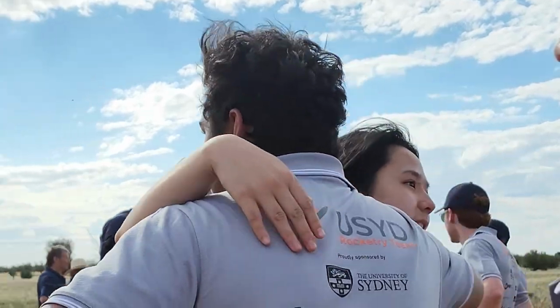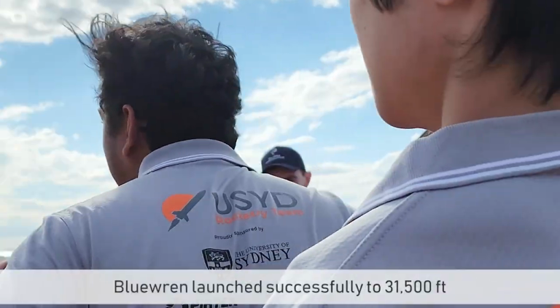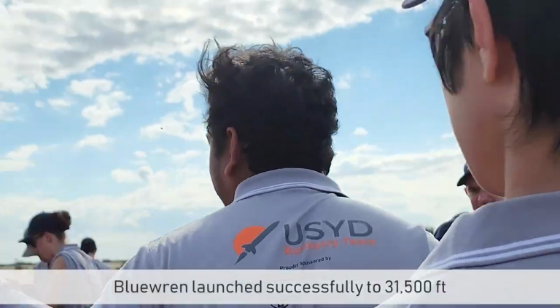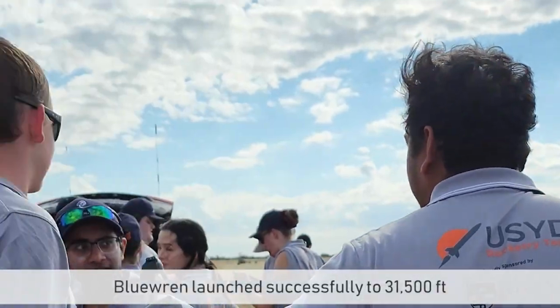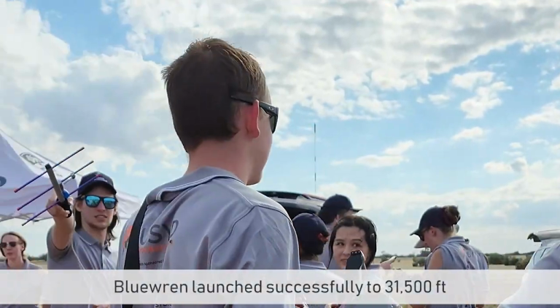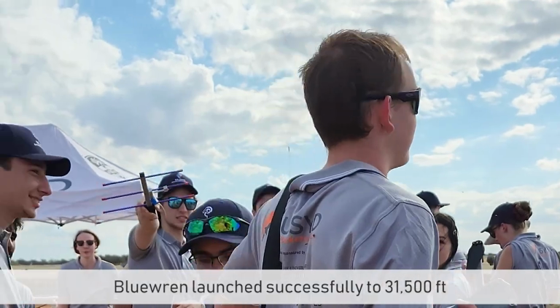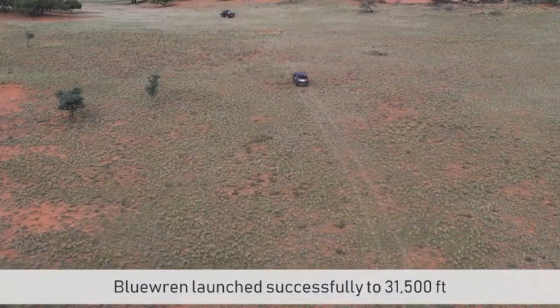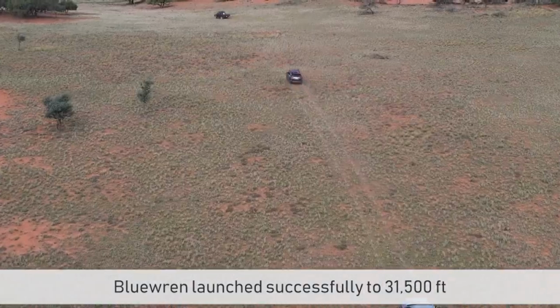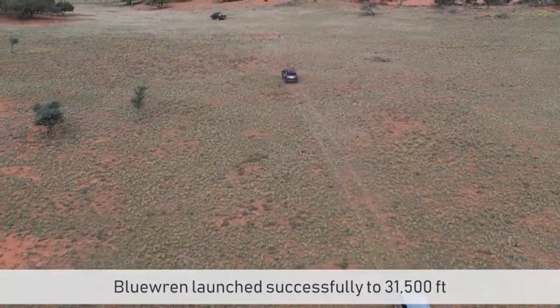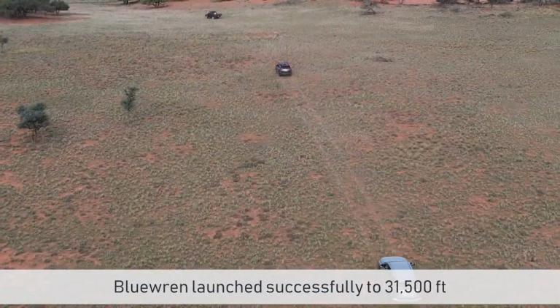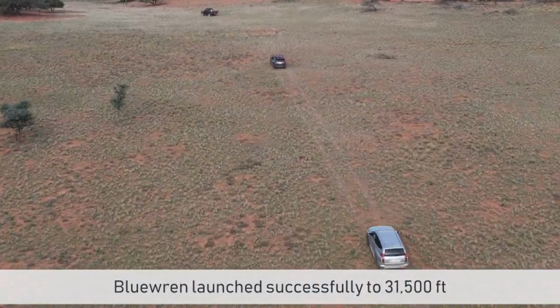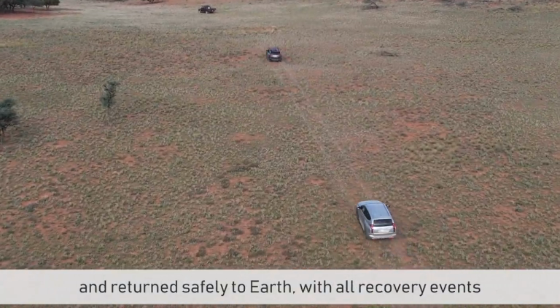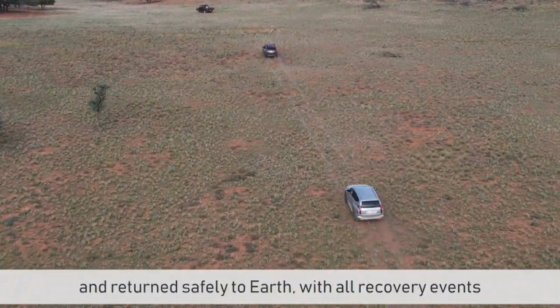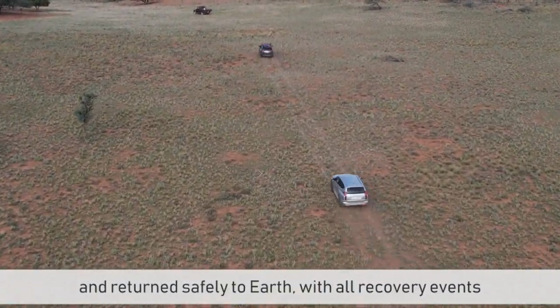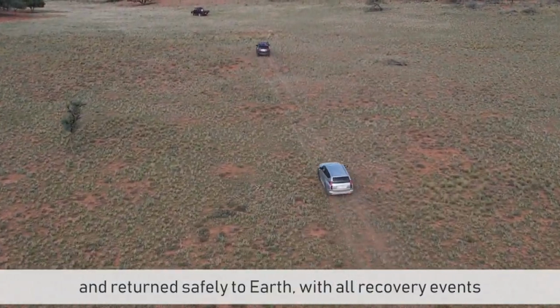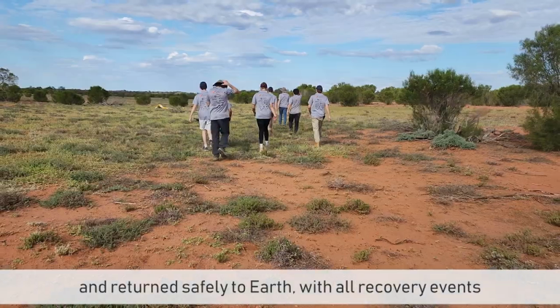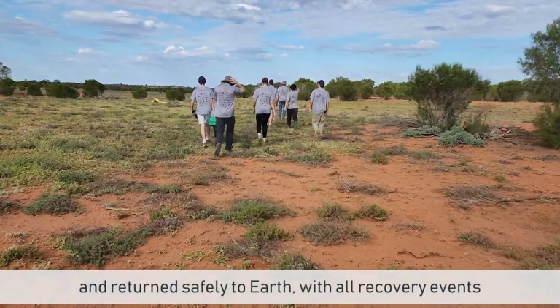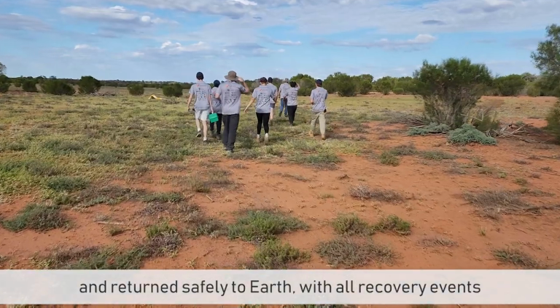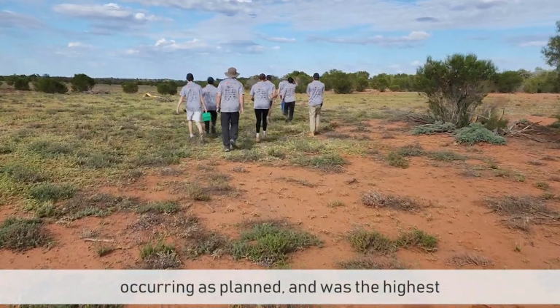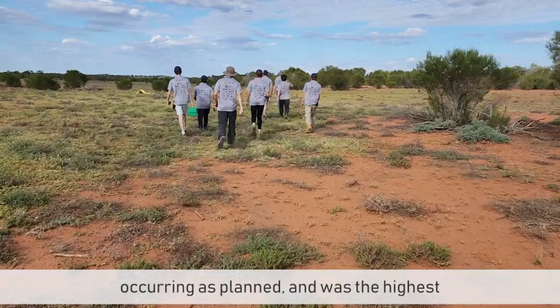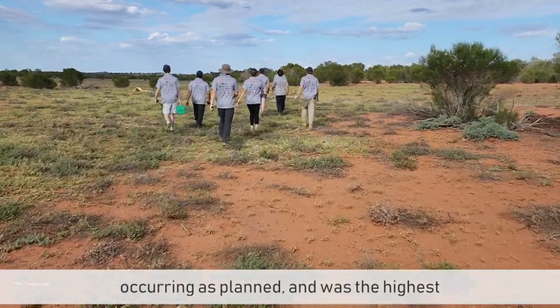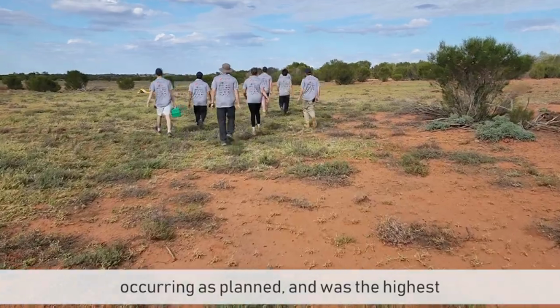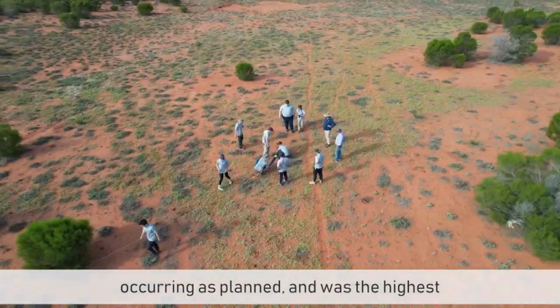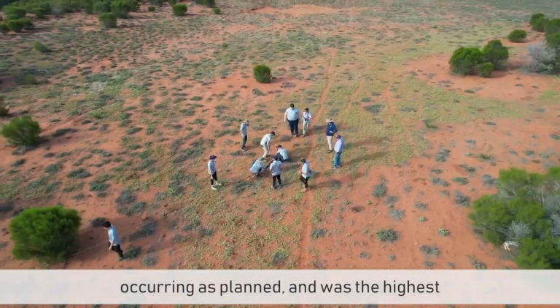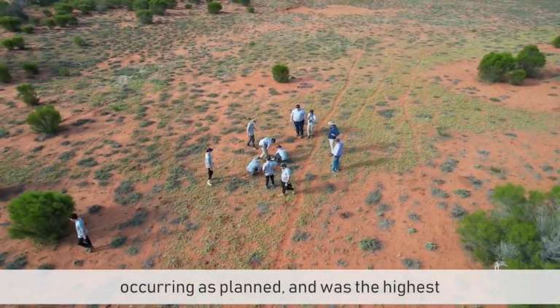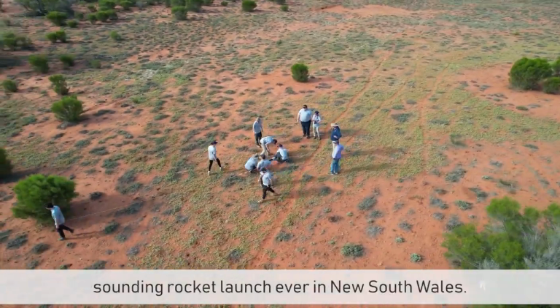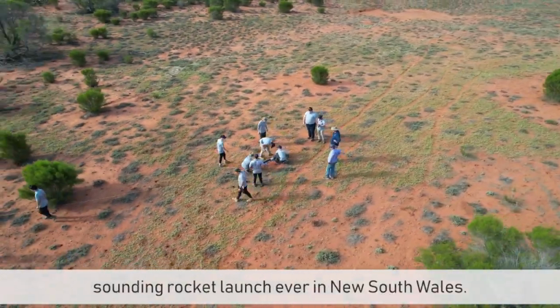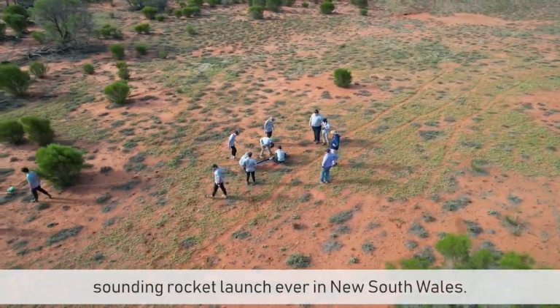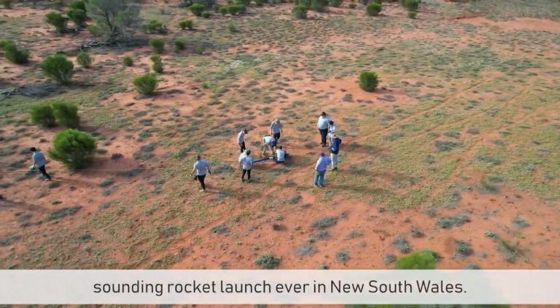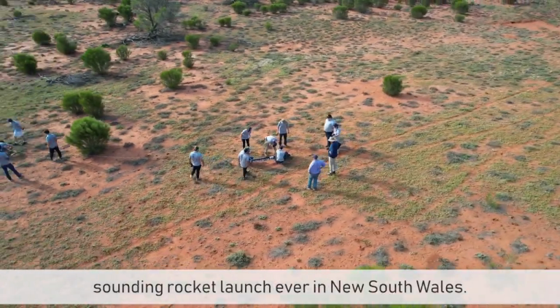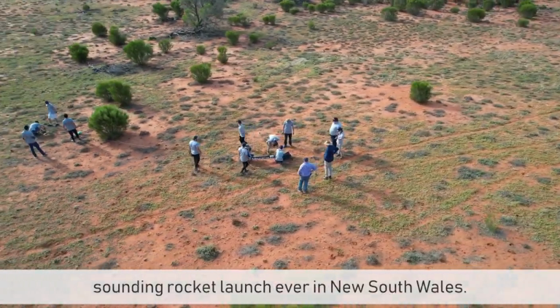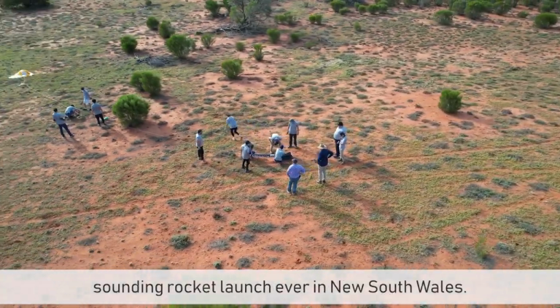Blue Wren launched successfully to 31,500 feet and returned safely to Earth with all recovery events occurring as planned, and was the highest-sounding rocket launch ever in New South Wales.